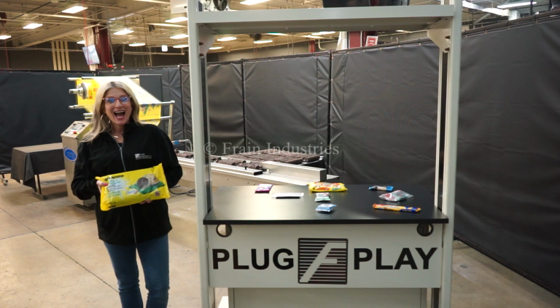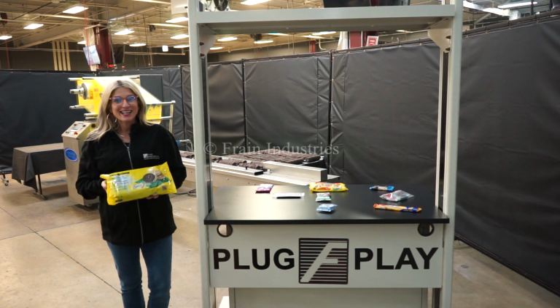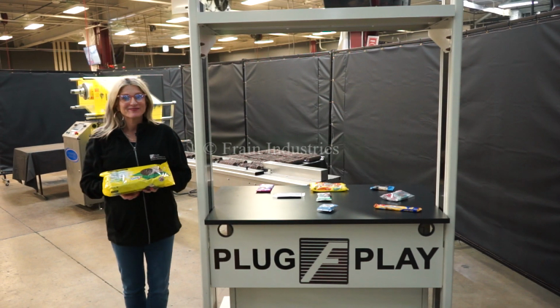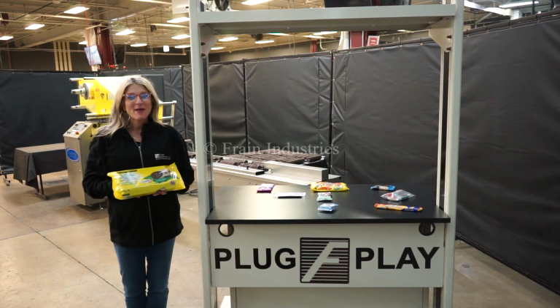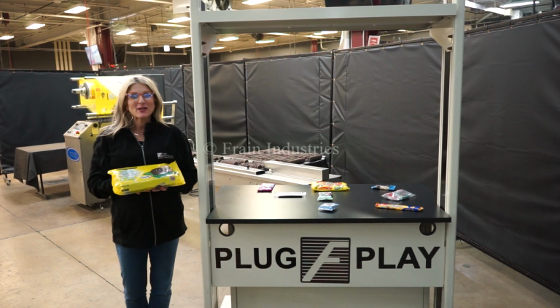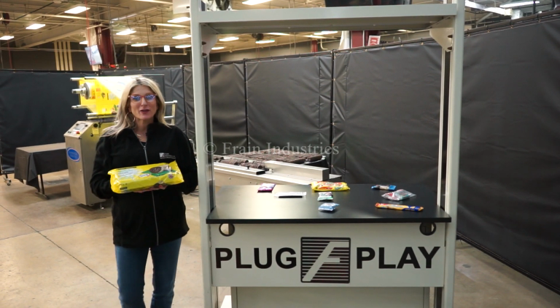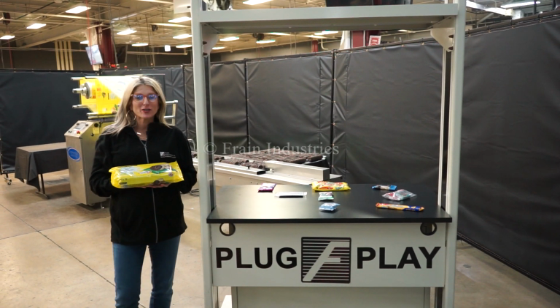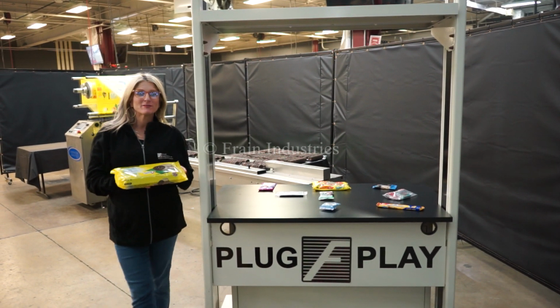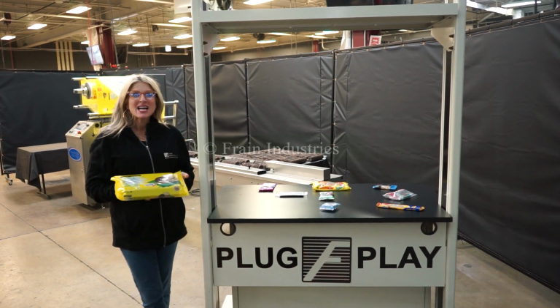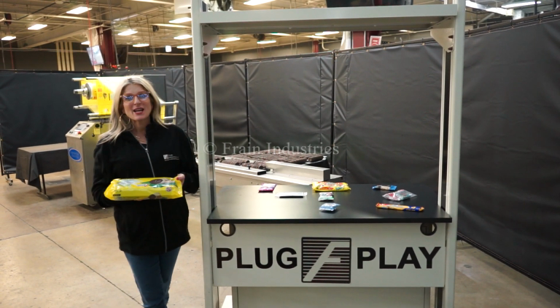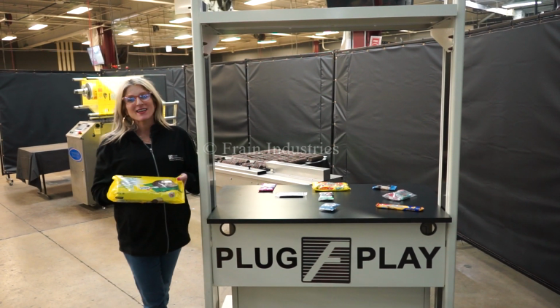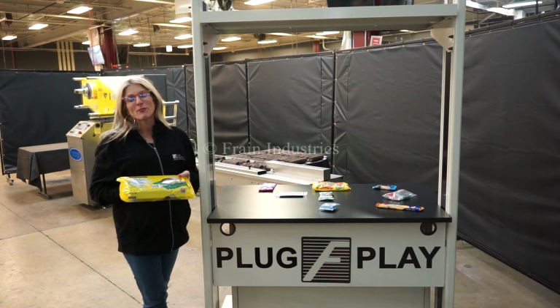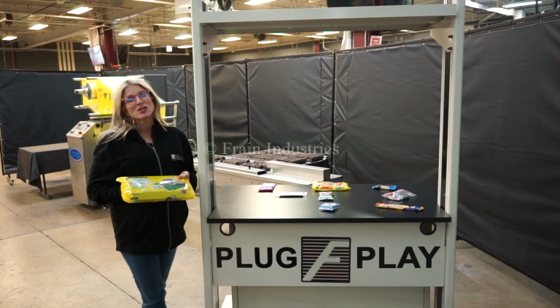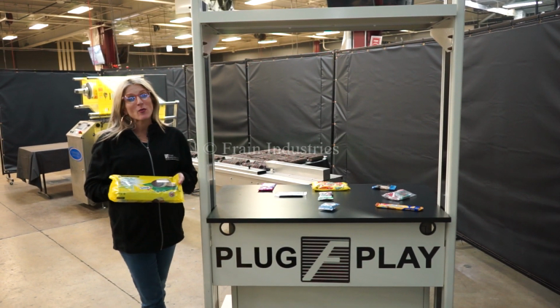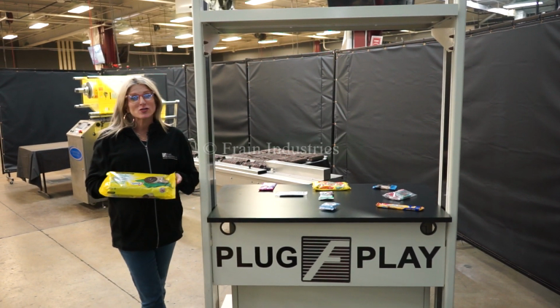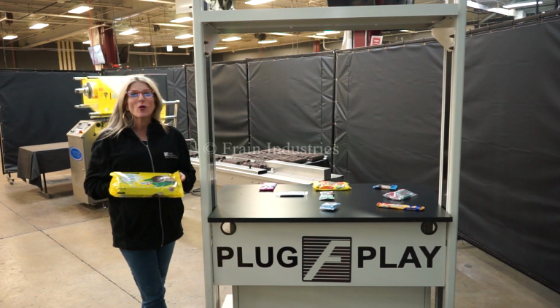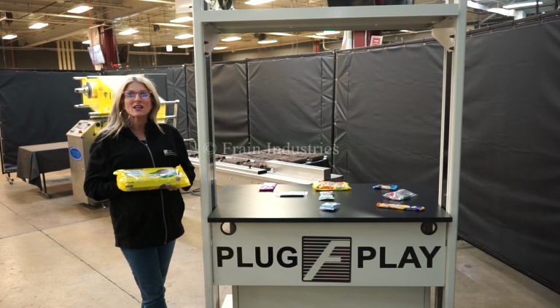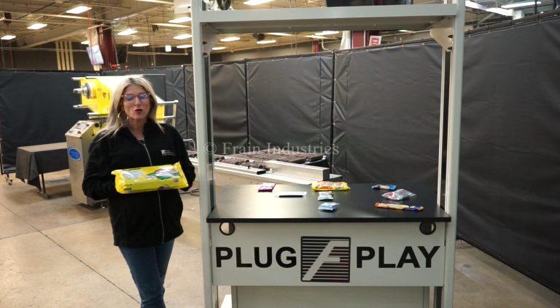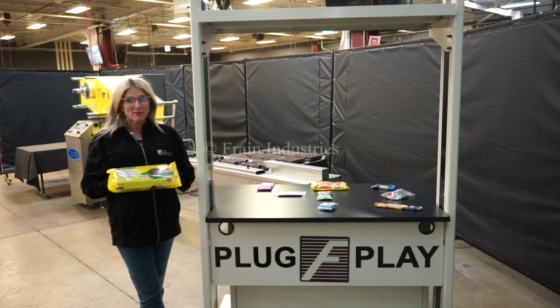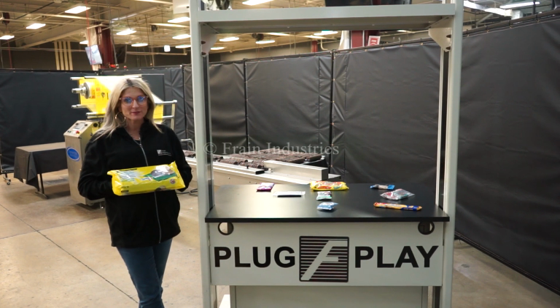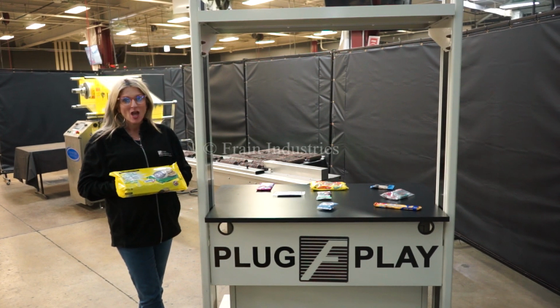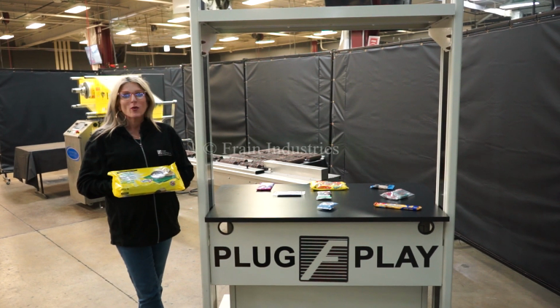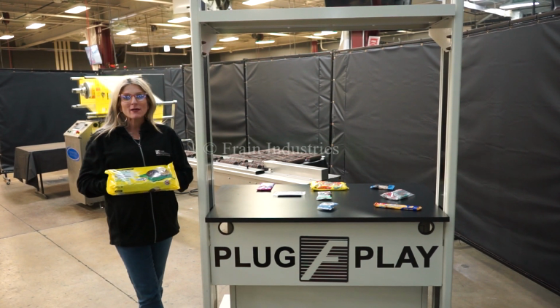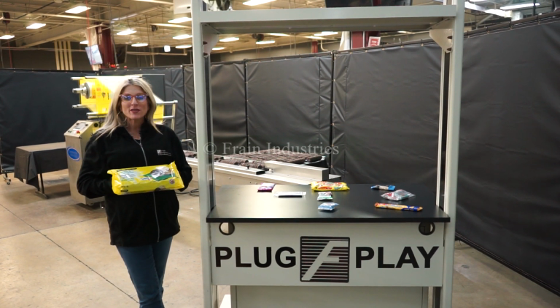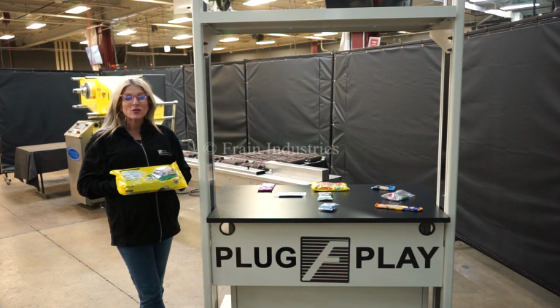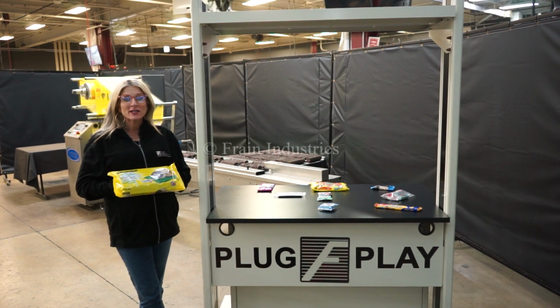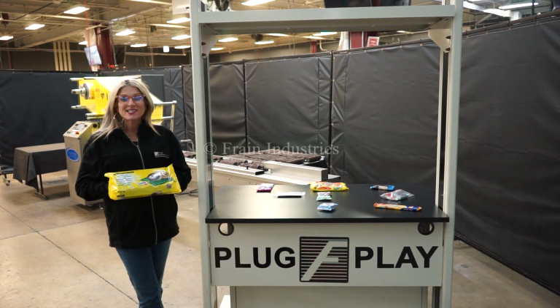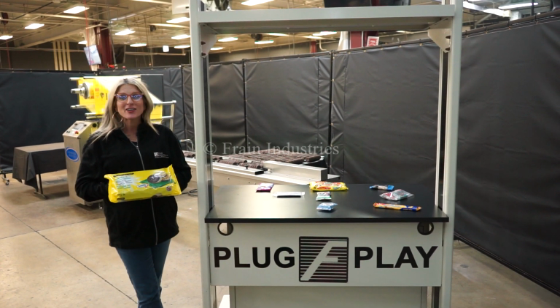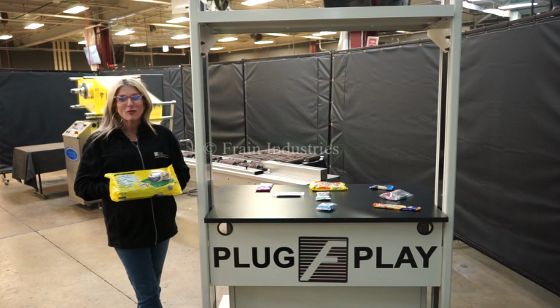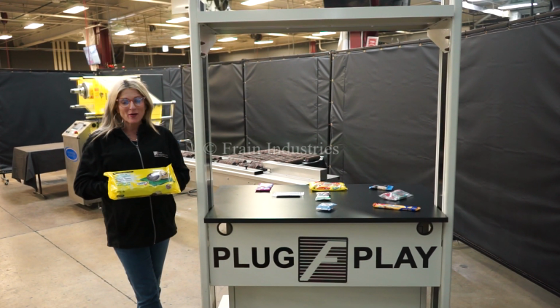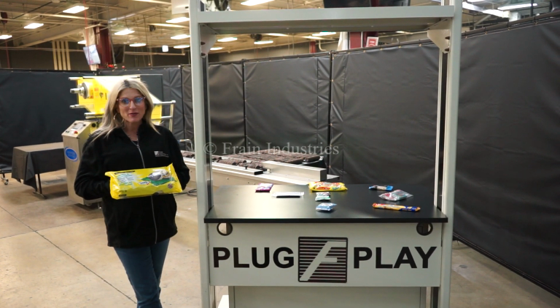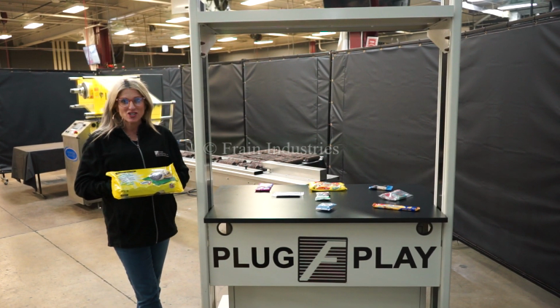Hi, I'm Katie with the Frame Group. Today we're cycling your Bosch Pac-102 Horizontal Flow Wrapper. We recommend you read the manual in its entirety before powering up the machine.